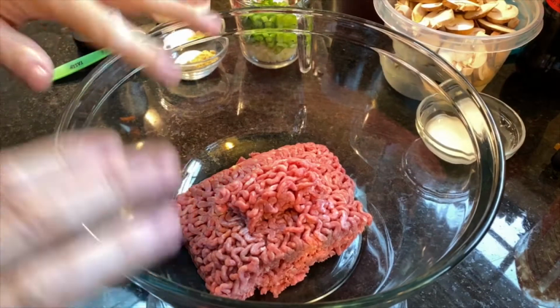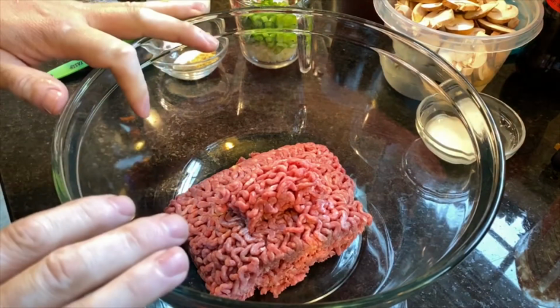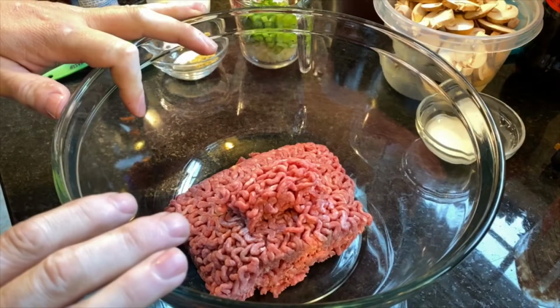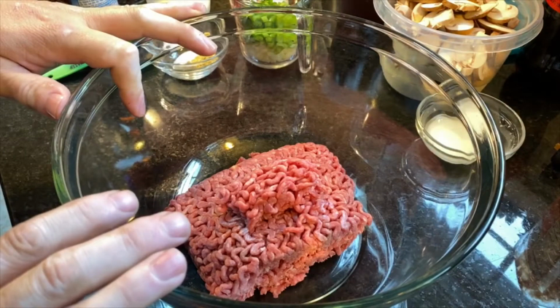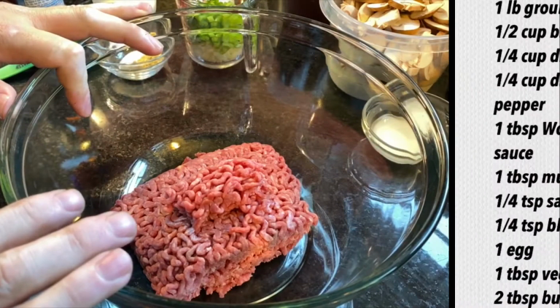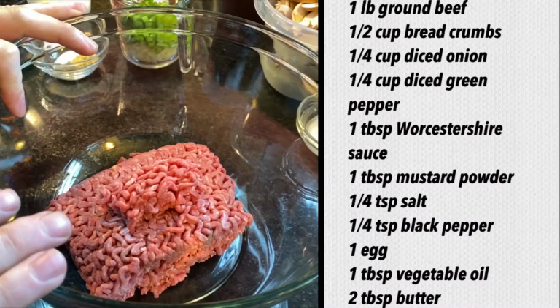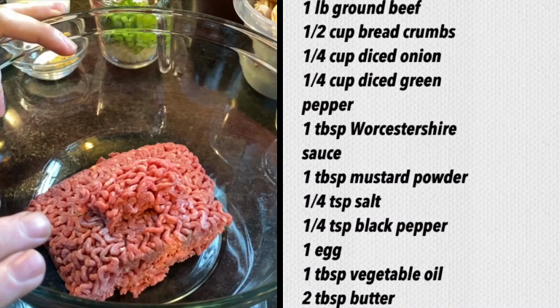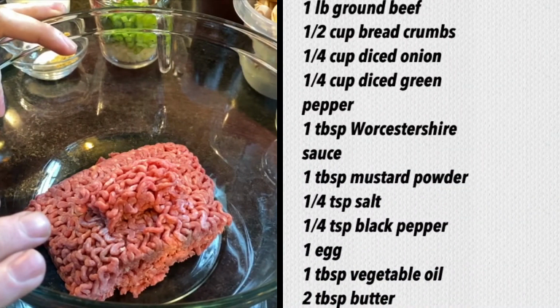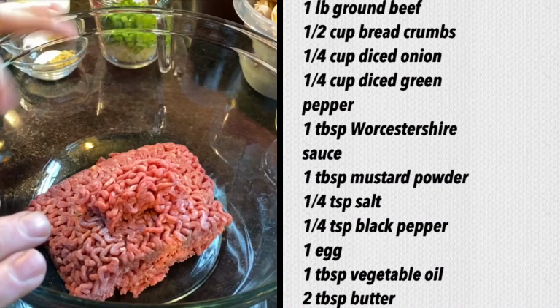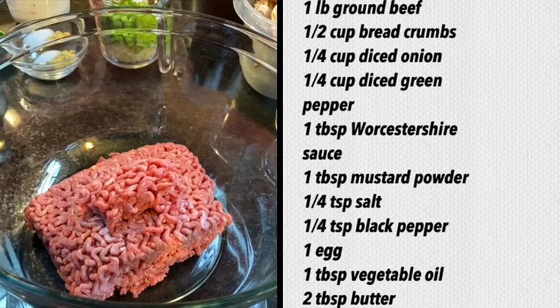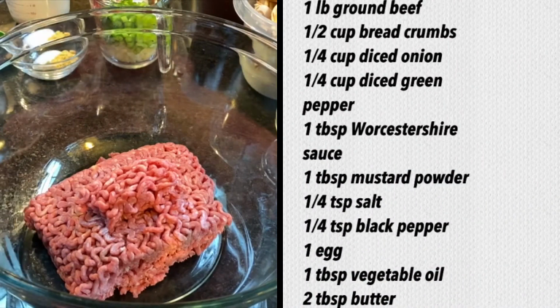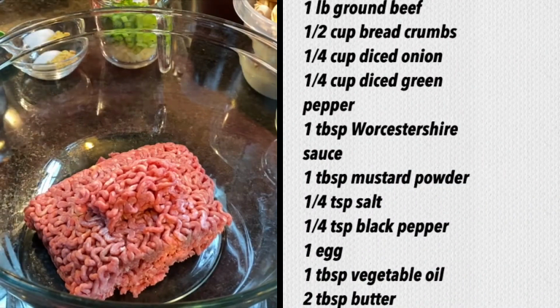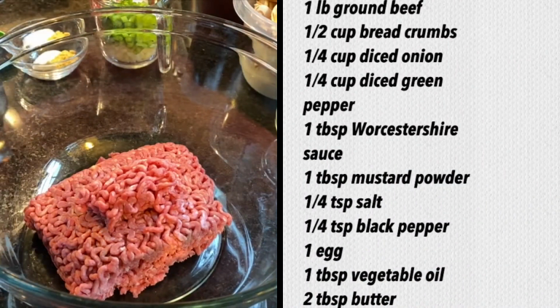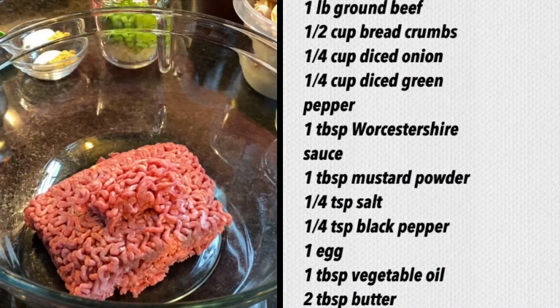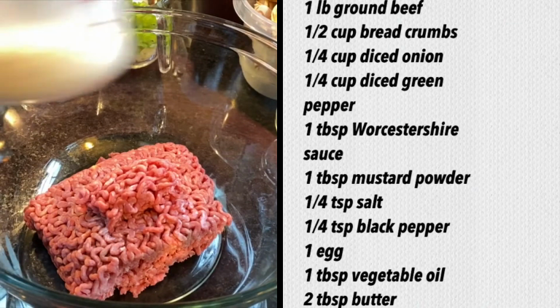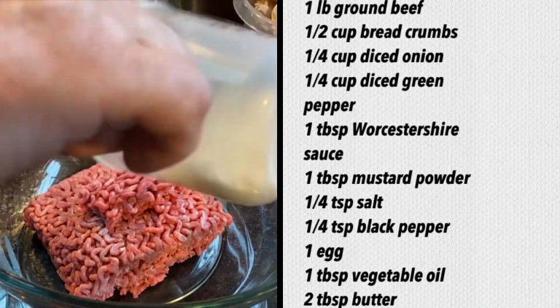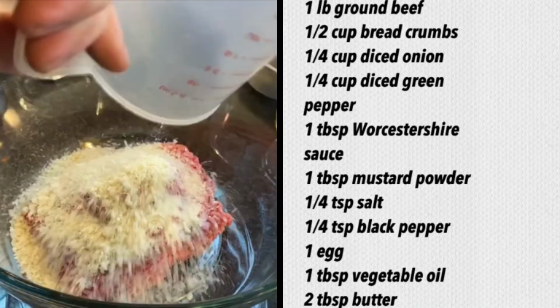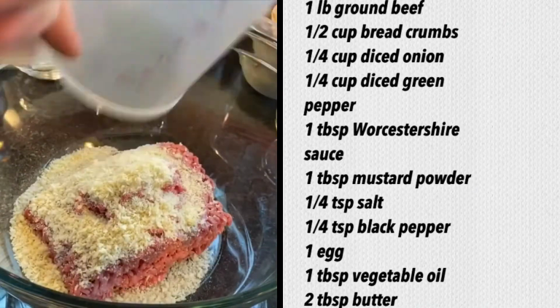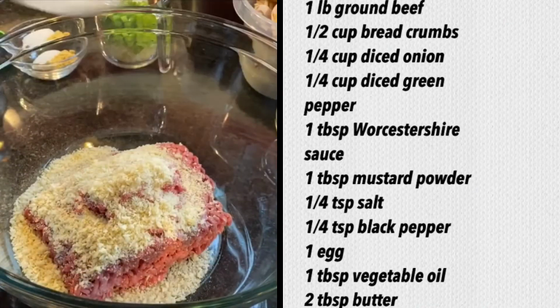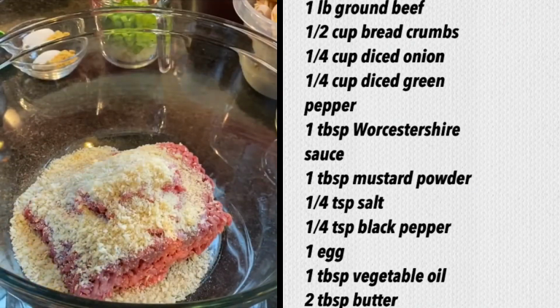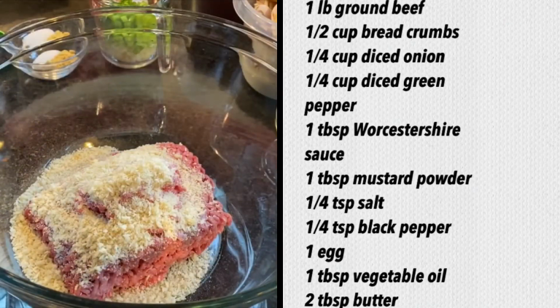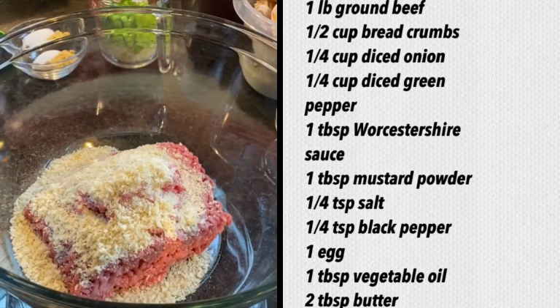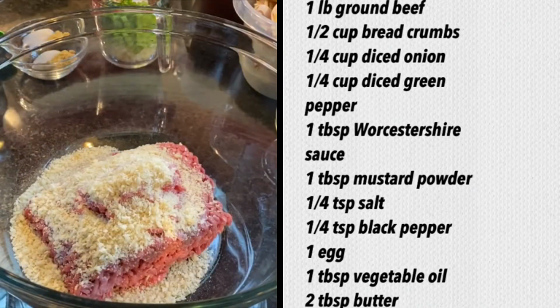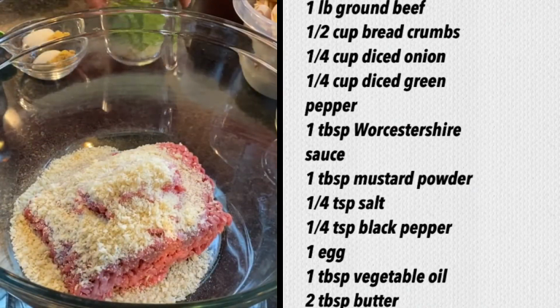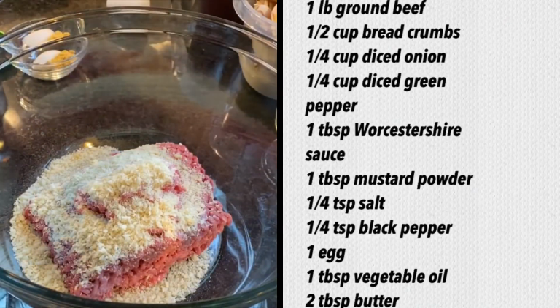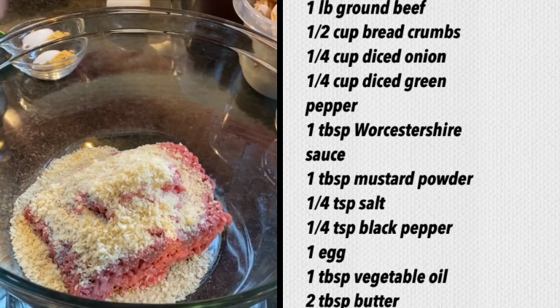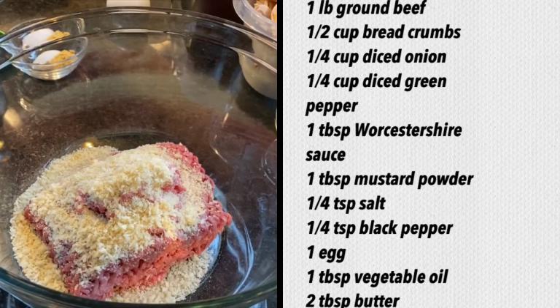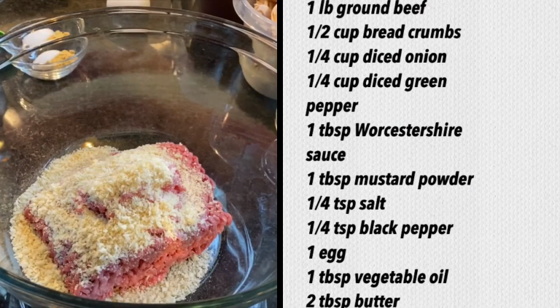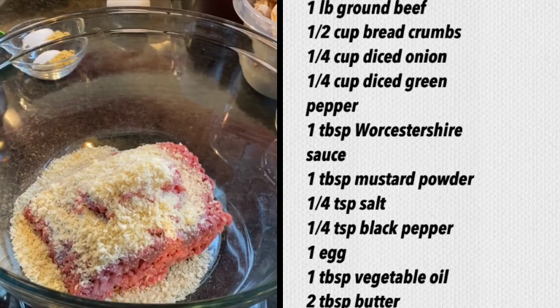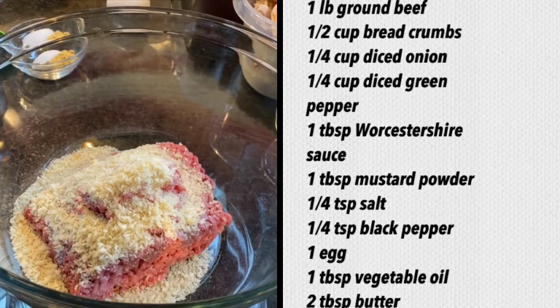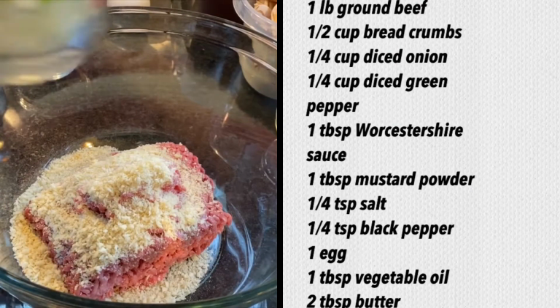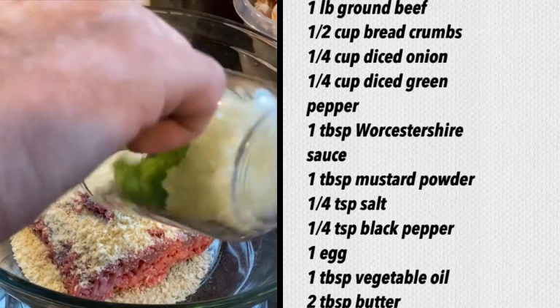In our bowl here we have one pound of ground beef — it's going to be an 80-20 mix. To that we're going to go ahead and add 1½ cups of breadcrumbs. We've also pre-diced ¼ cup of green peppers and ¼ cup of onion.